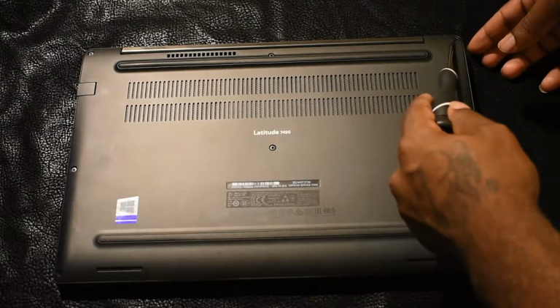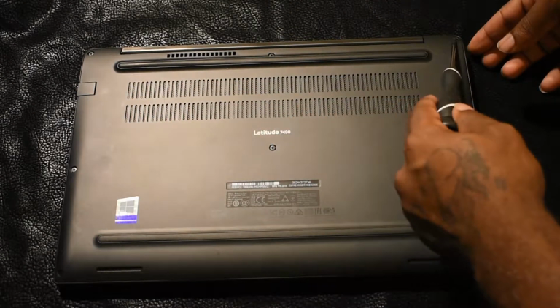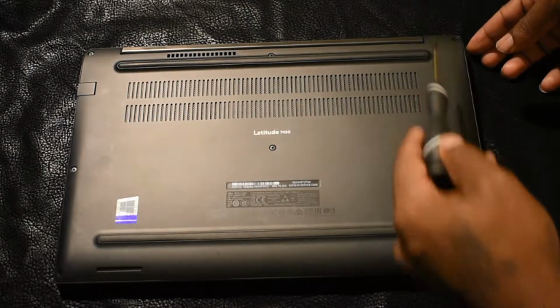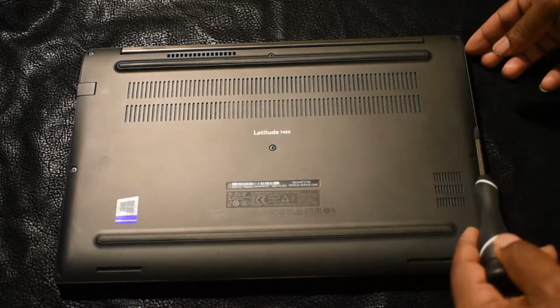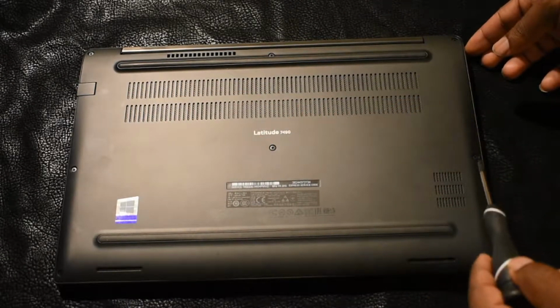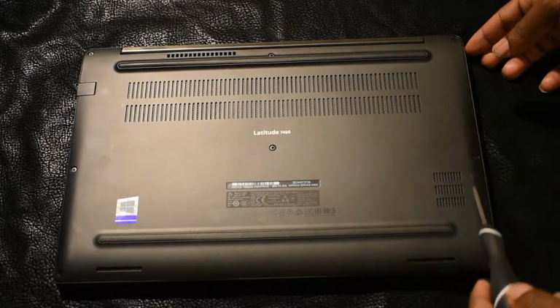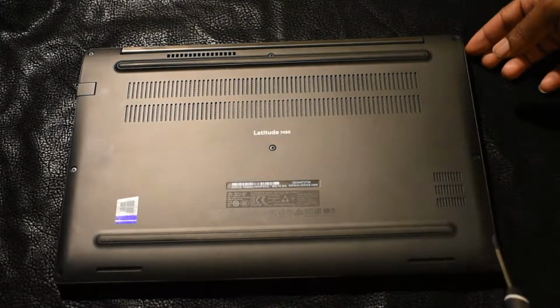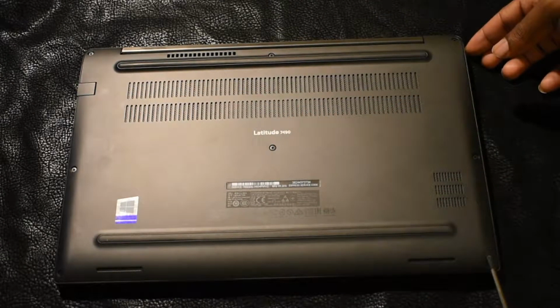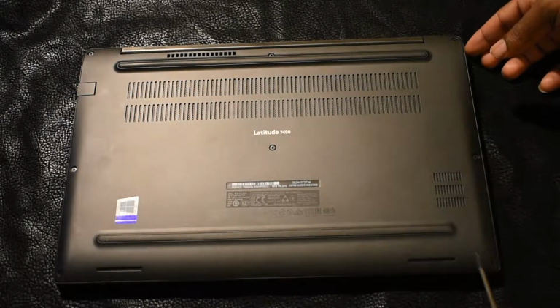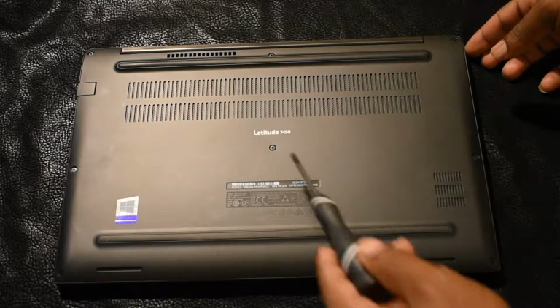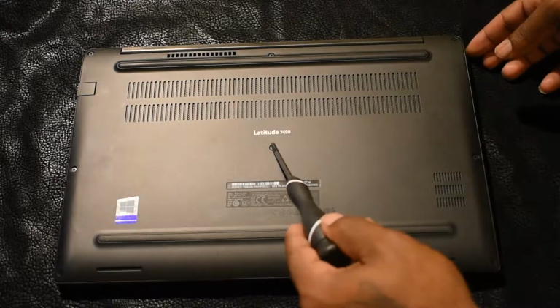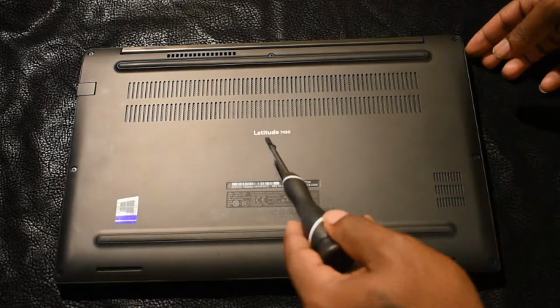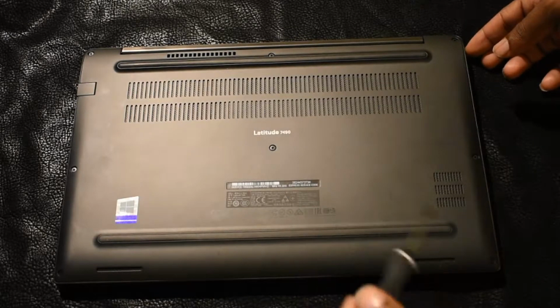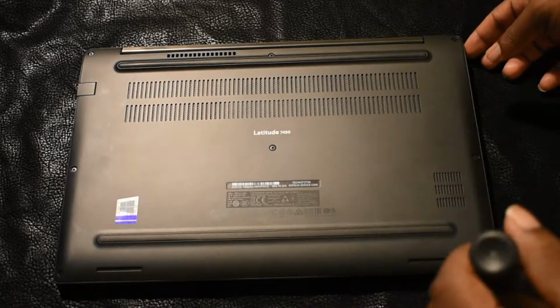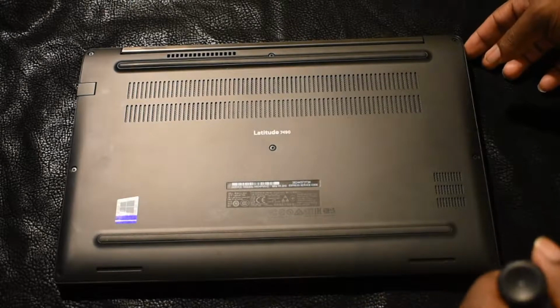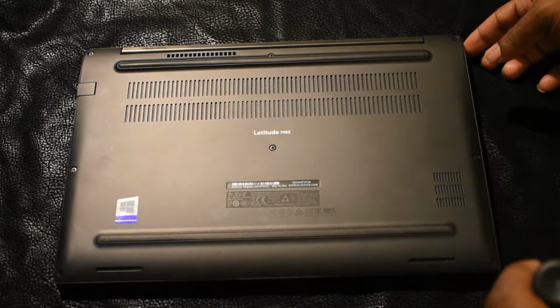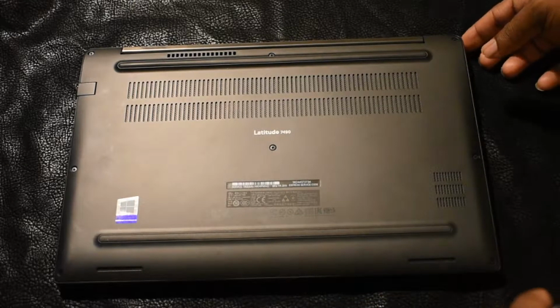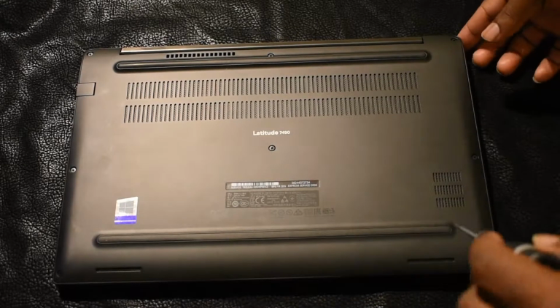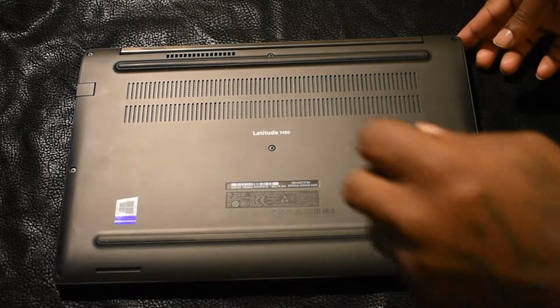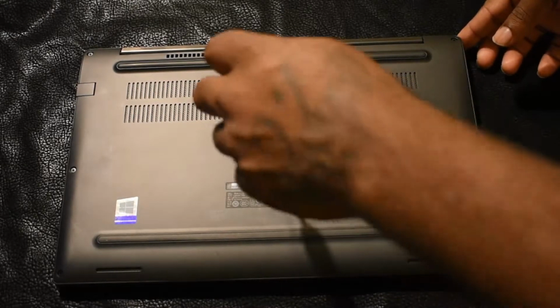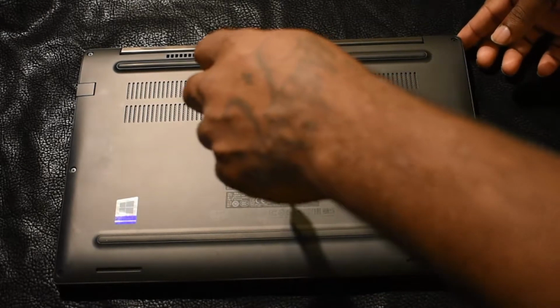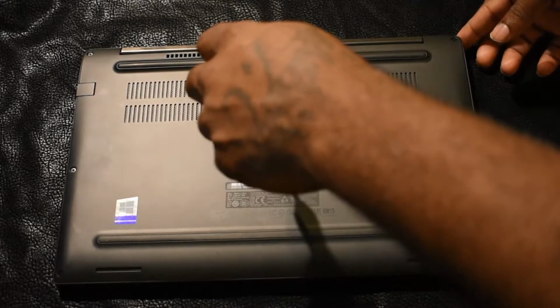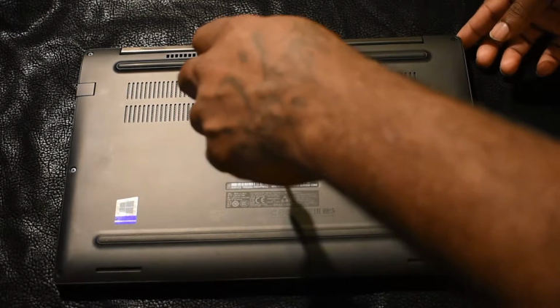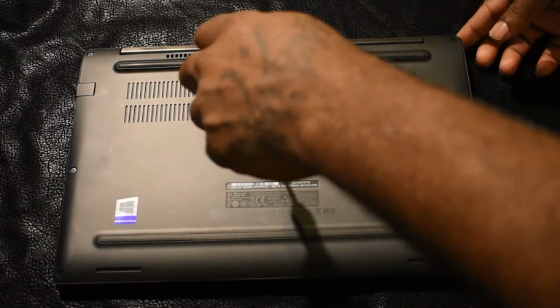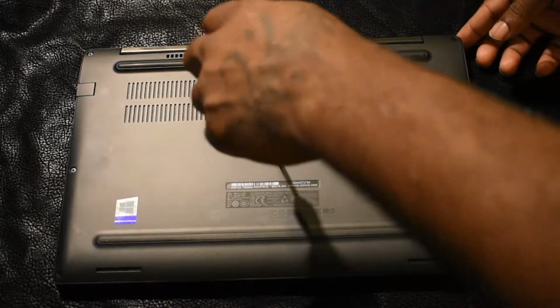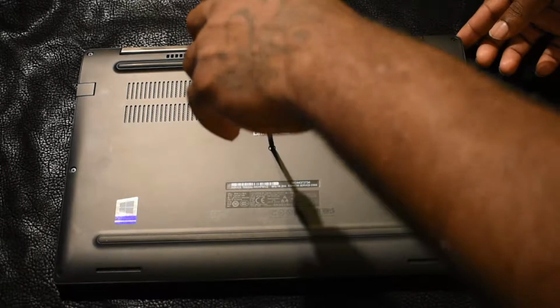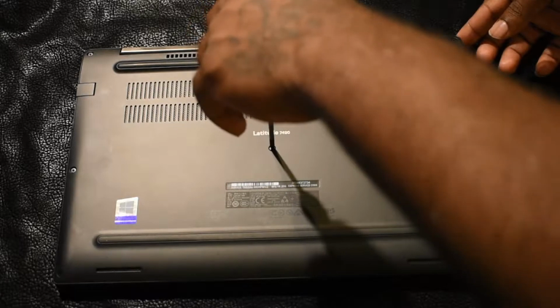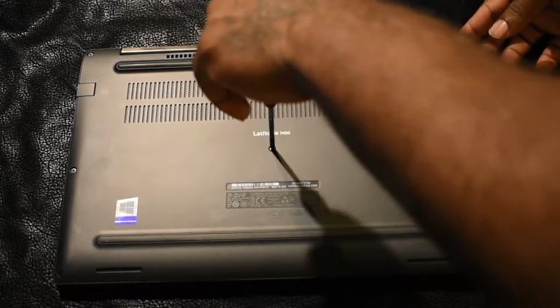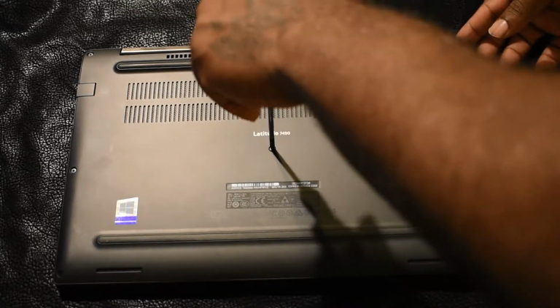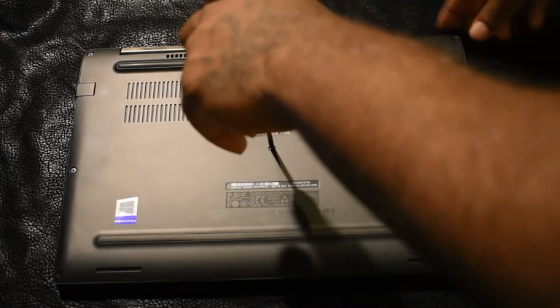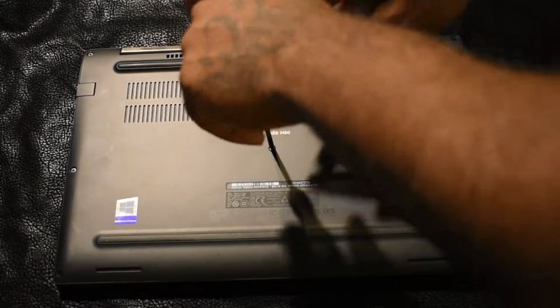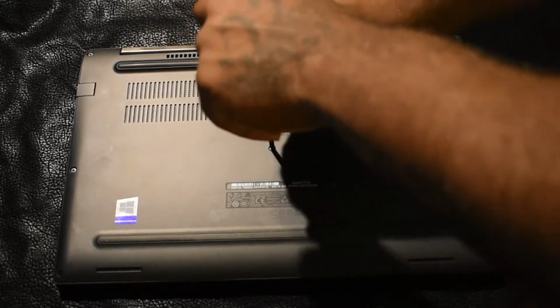You'll probably have a couple or a few screws in the middle. I'm going to go ahead and disassemble this and we will move on to the next step.